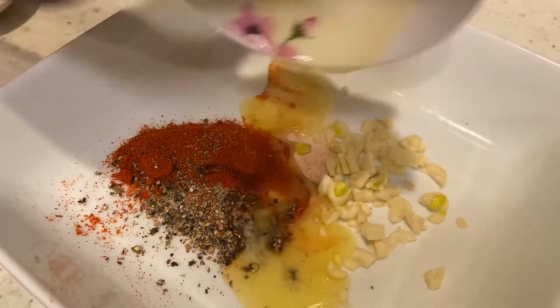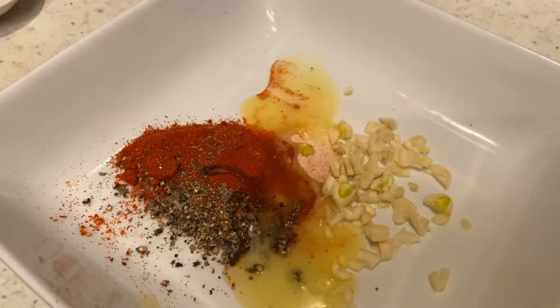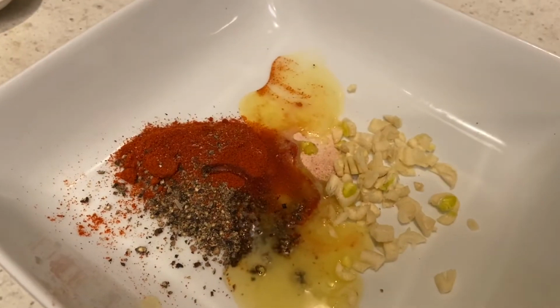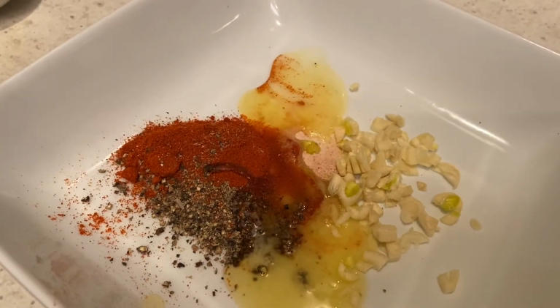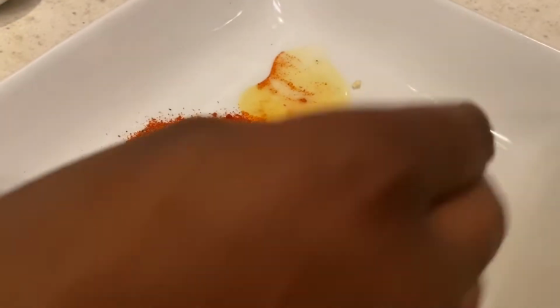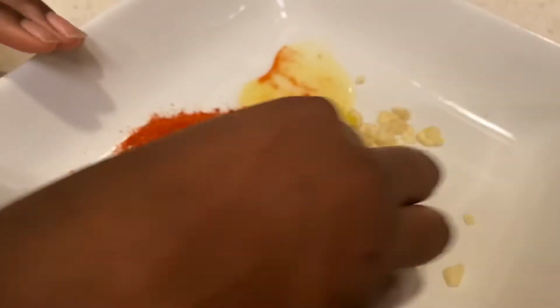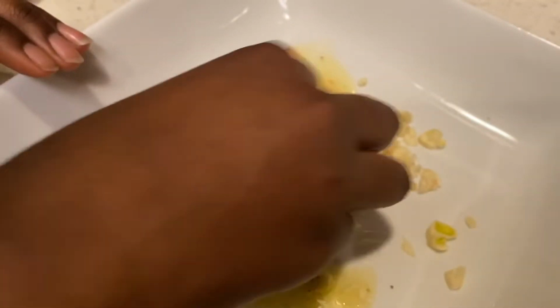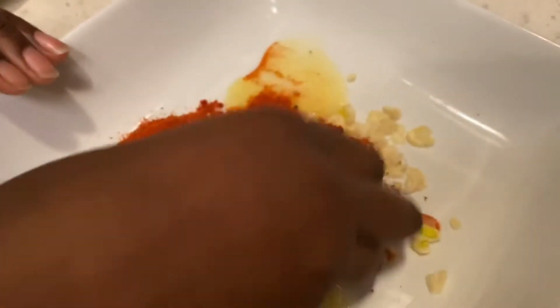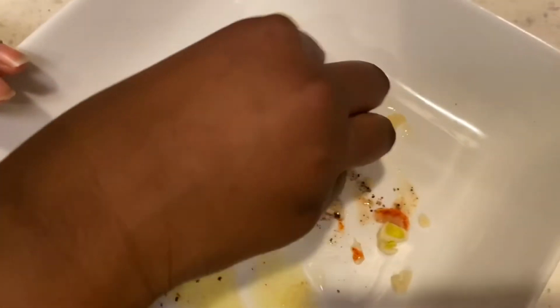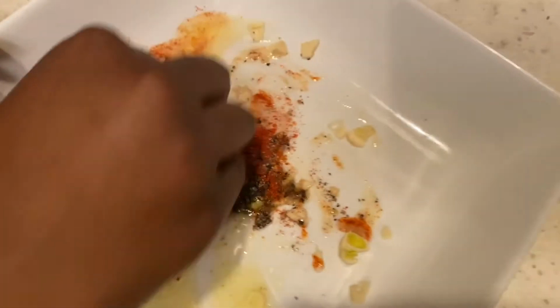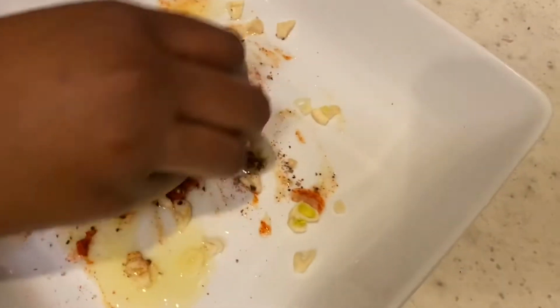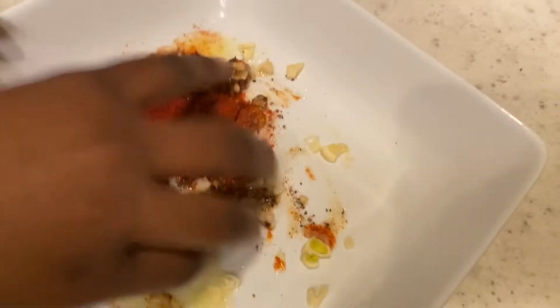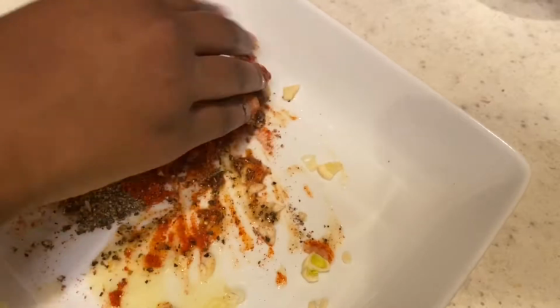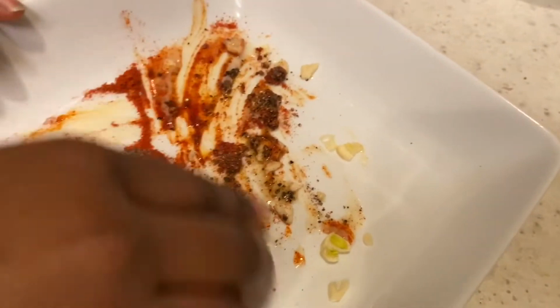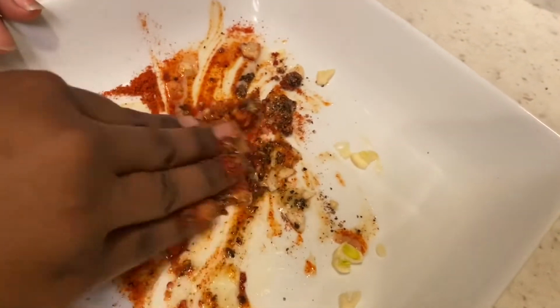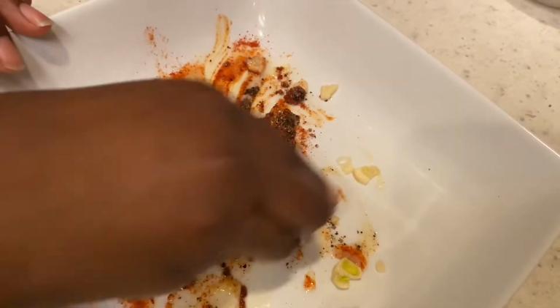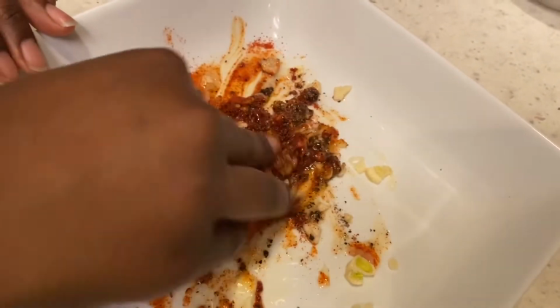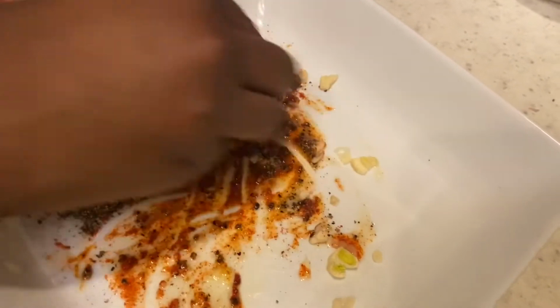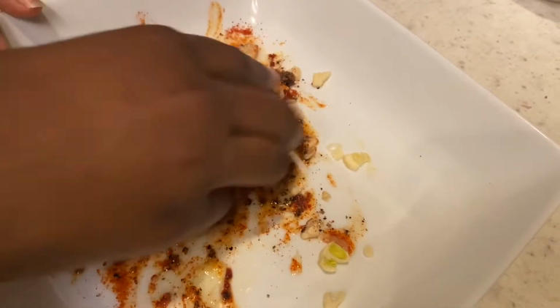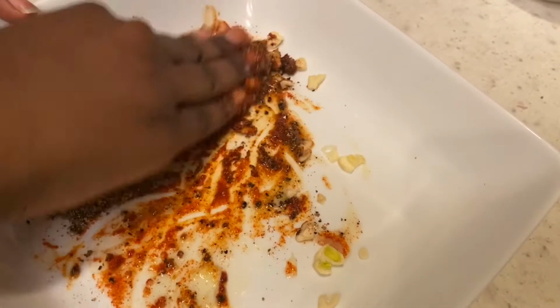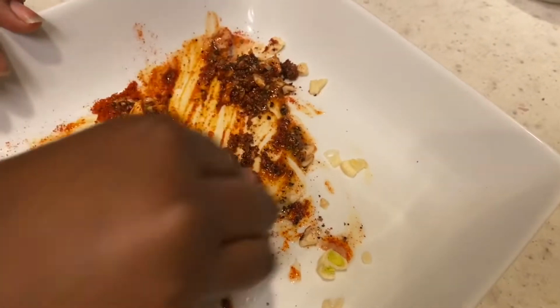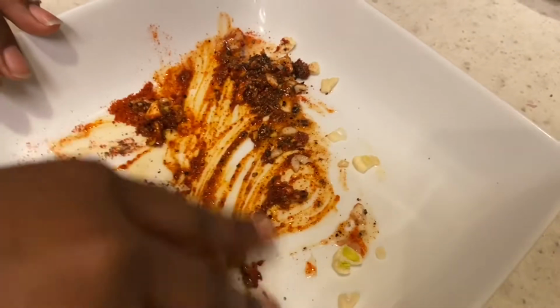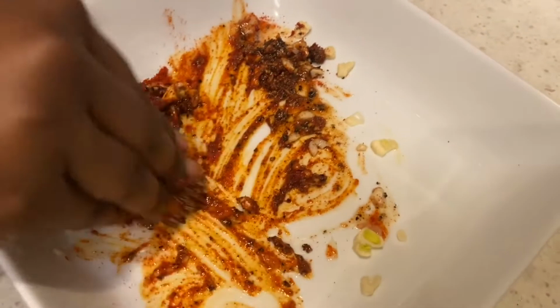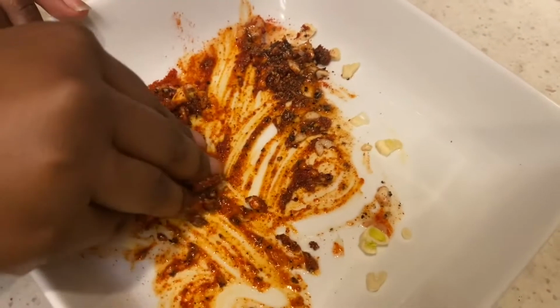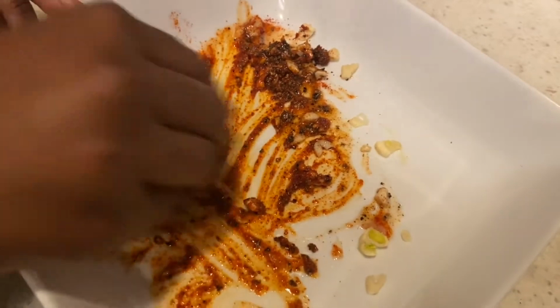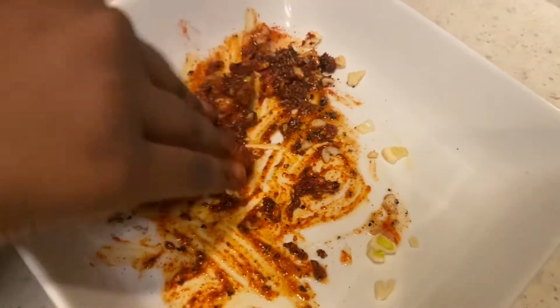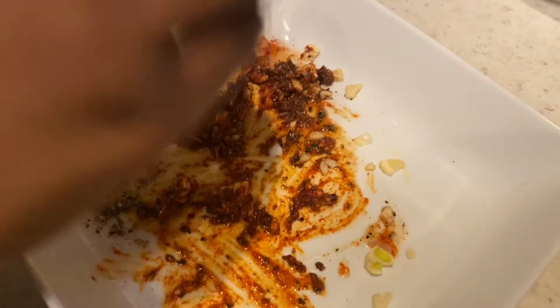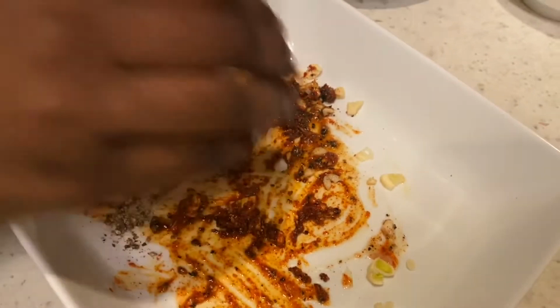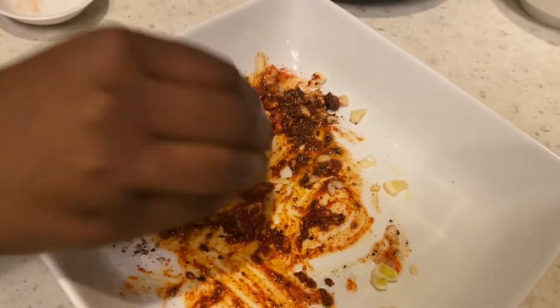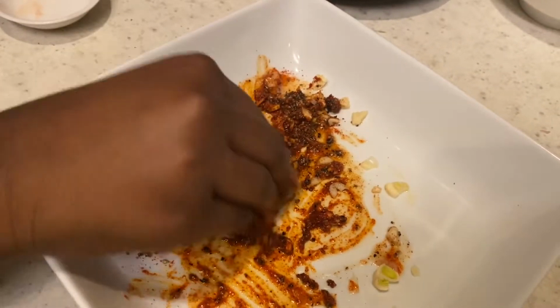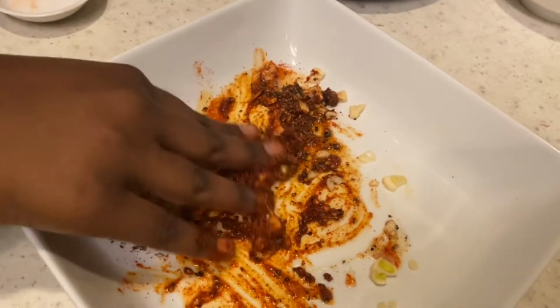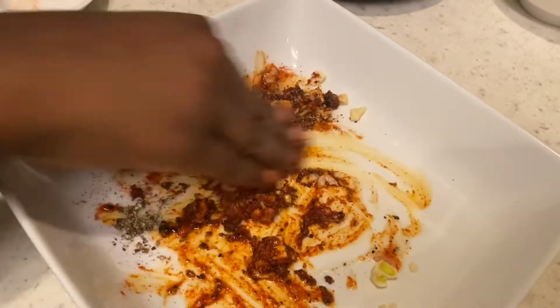And the butter. We will mix this up with our hands now, or a spoon if you'd like. But make sure to wash your hands if you use your hands.